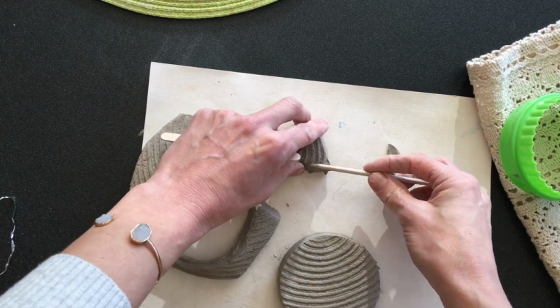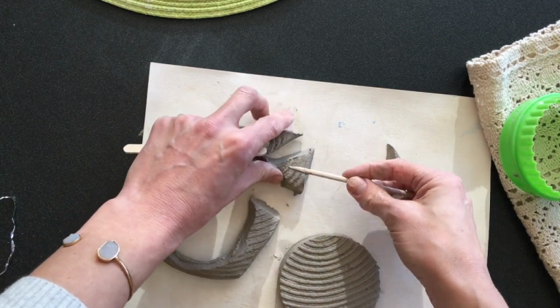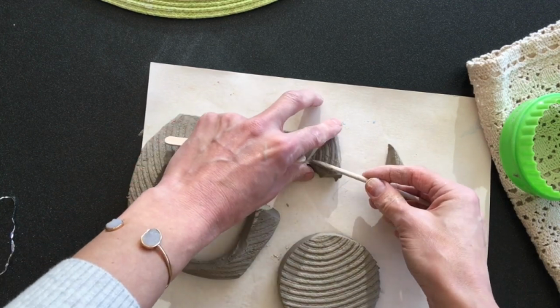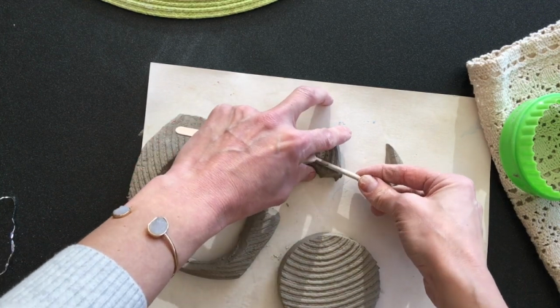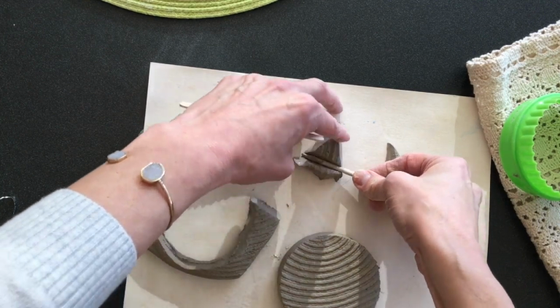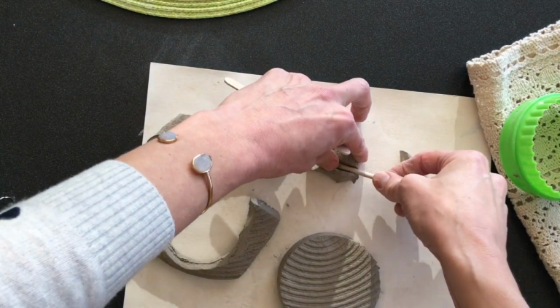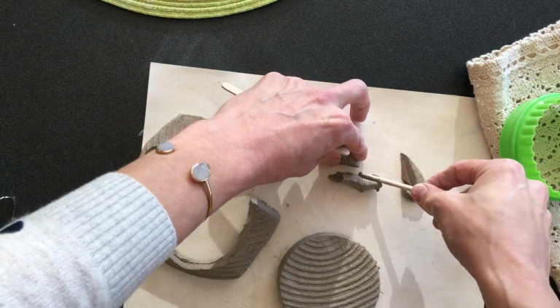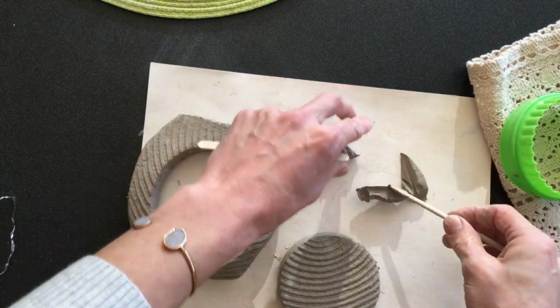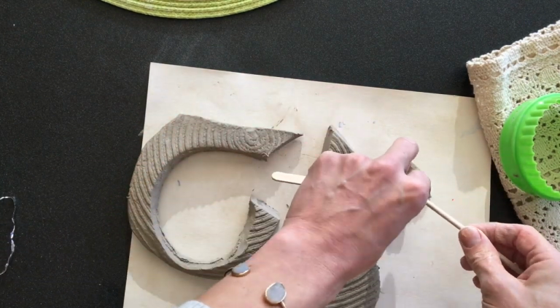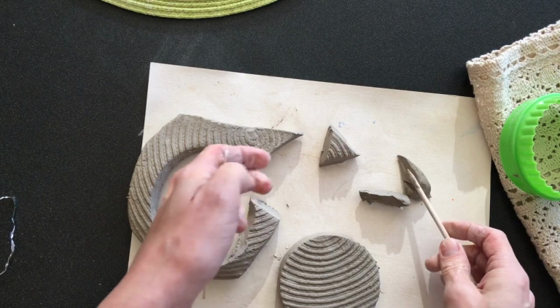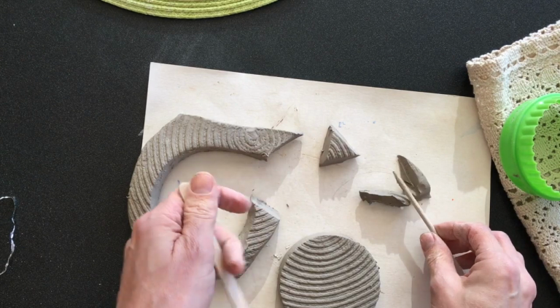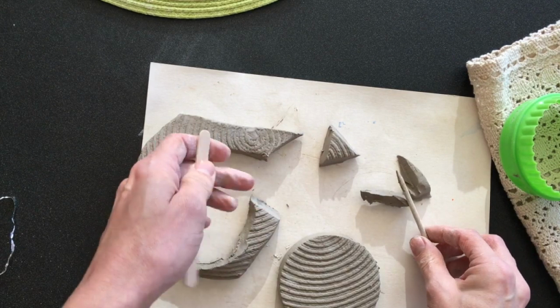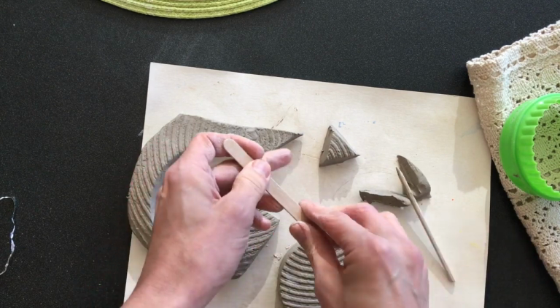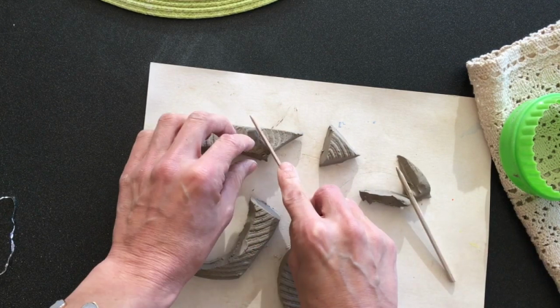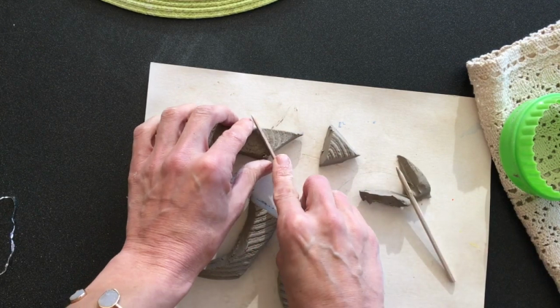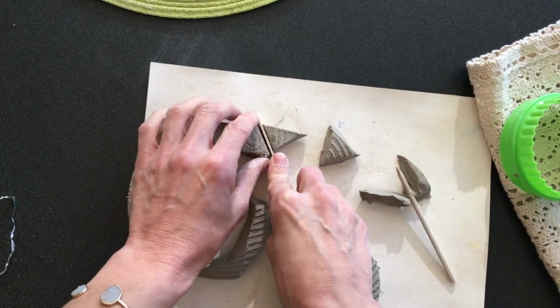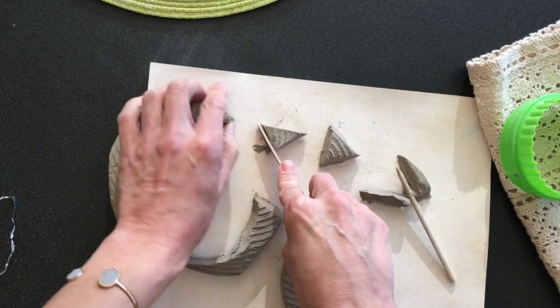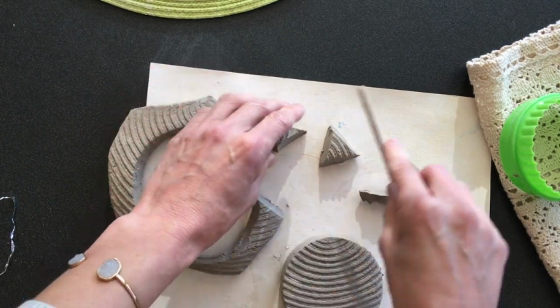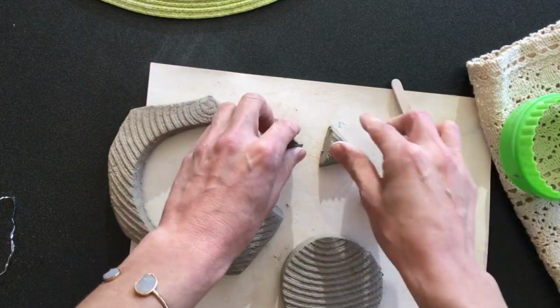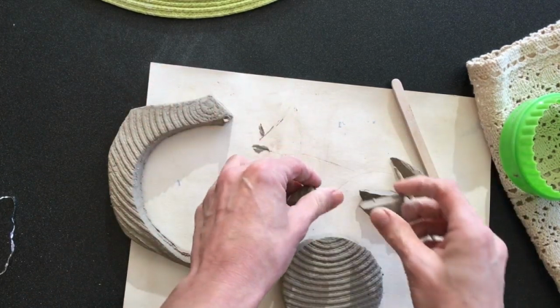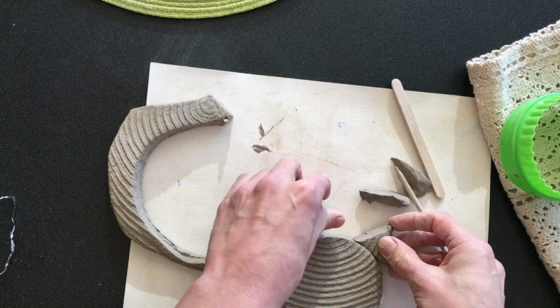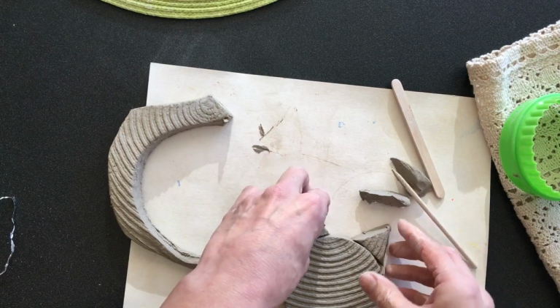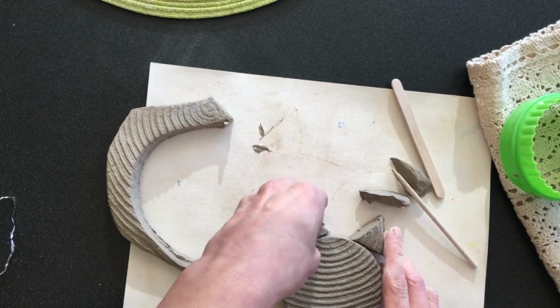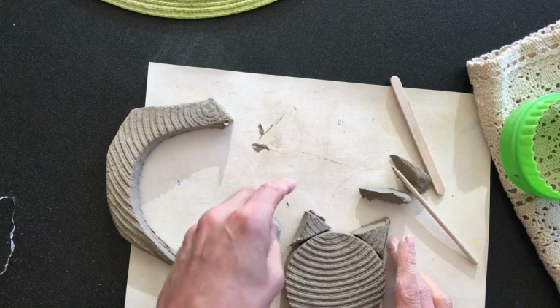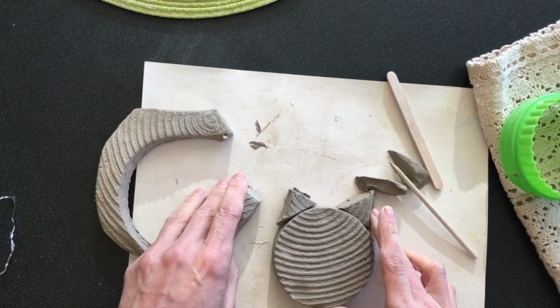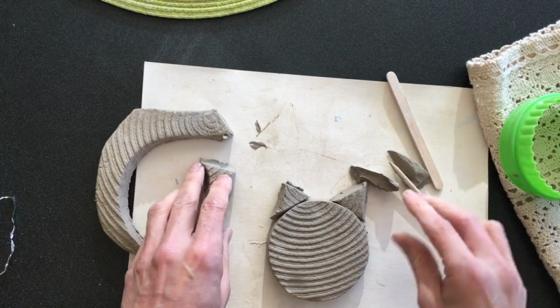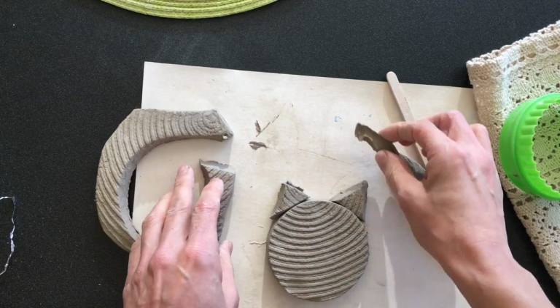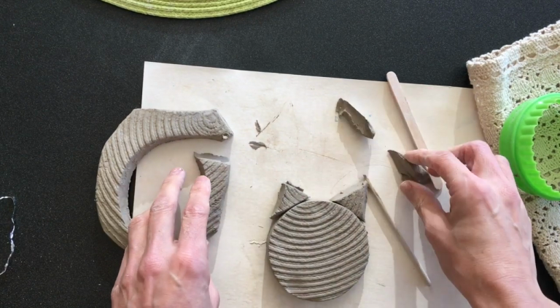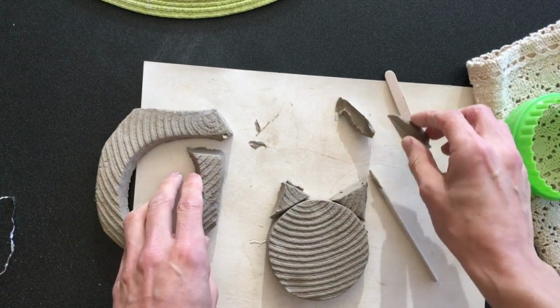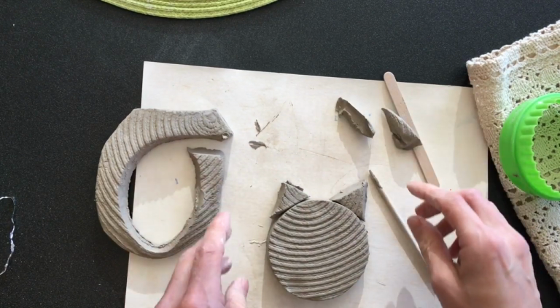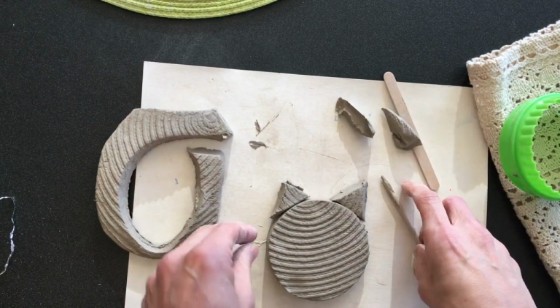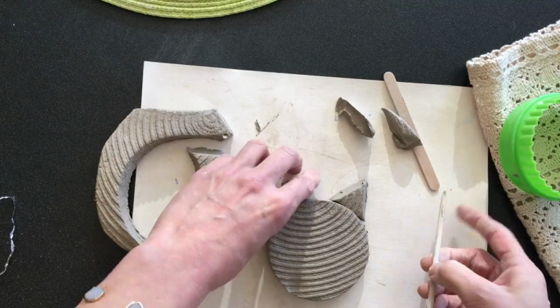Let's just do that. You can use your popsicle stick or your pointy tool. I'm going to cut two triangles for the ears. And to get those to stick, you have to score and slip.